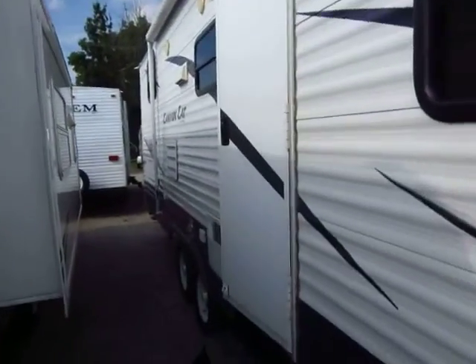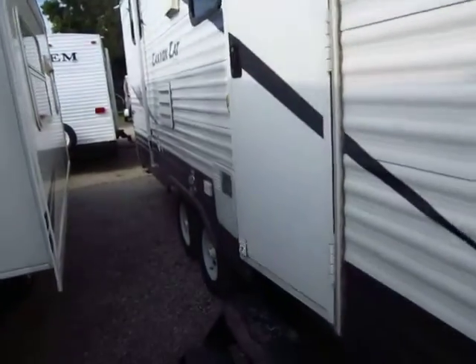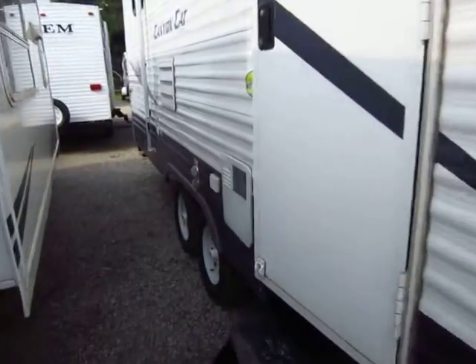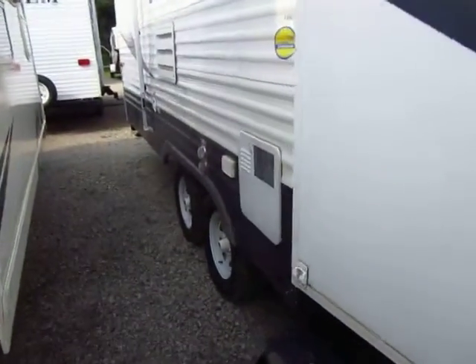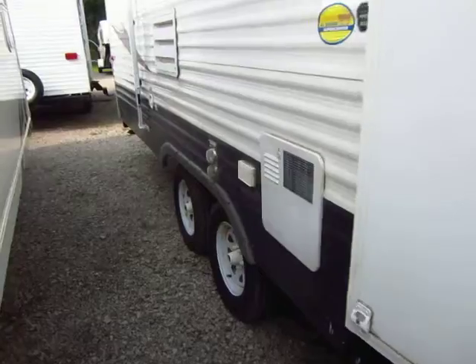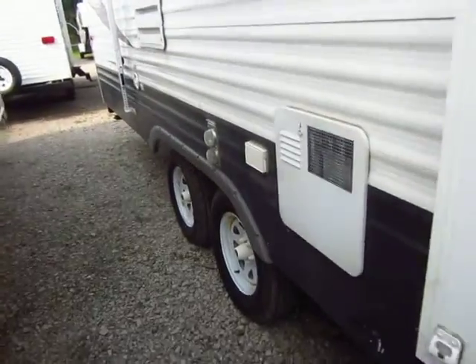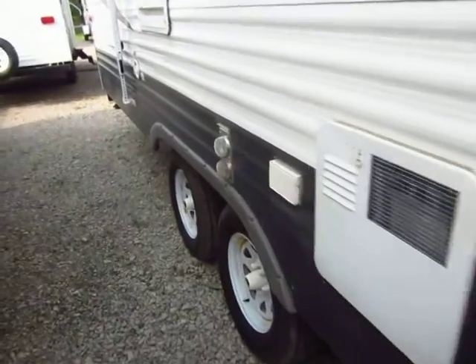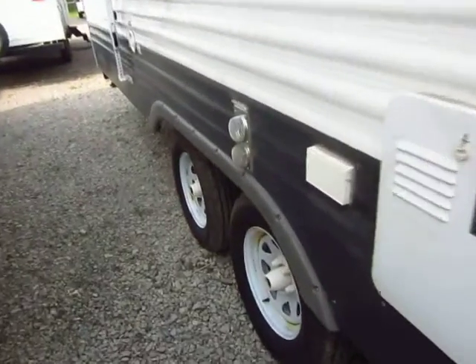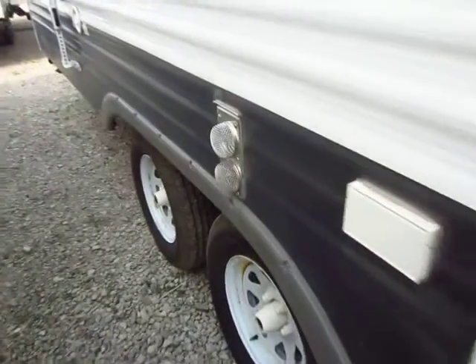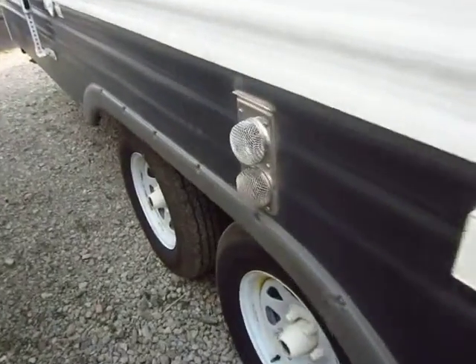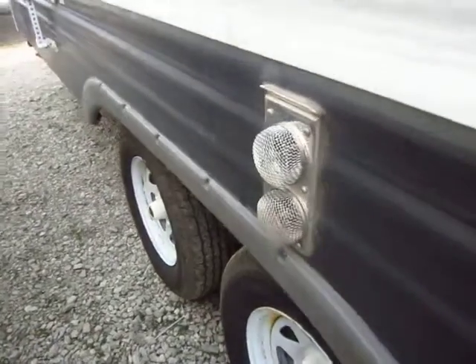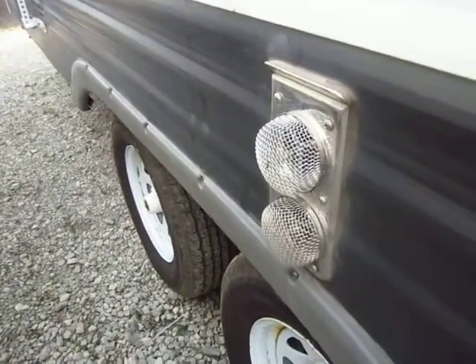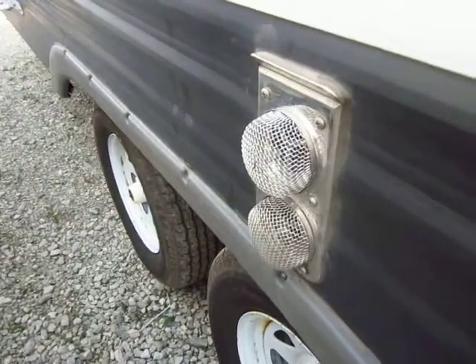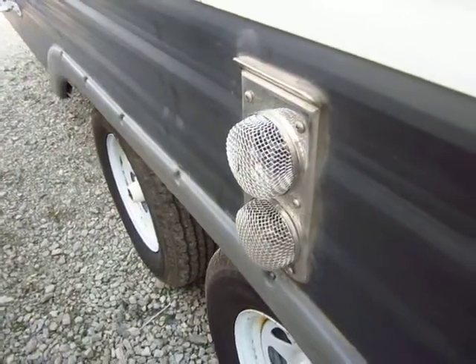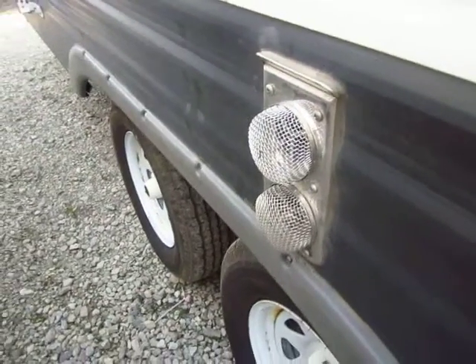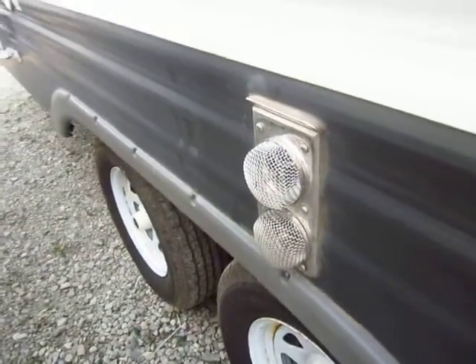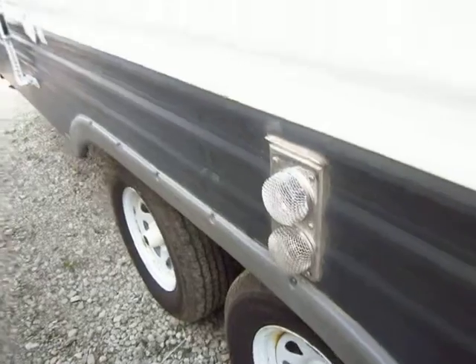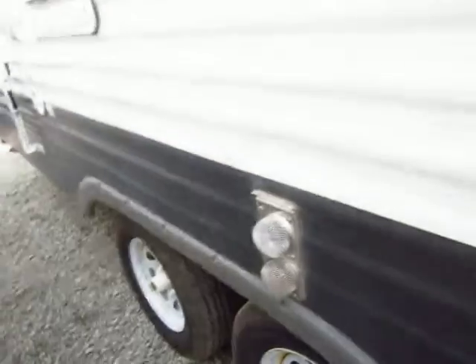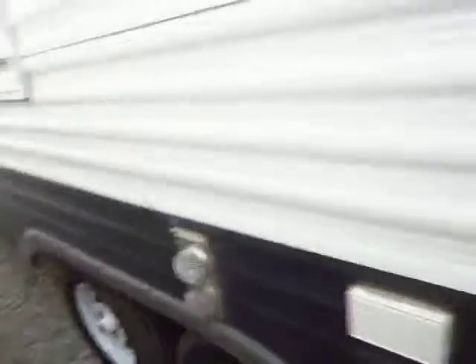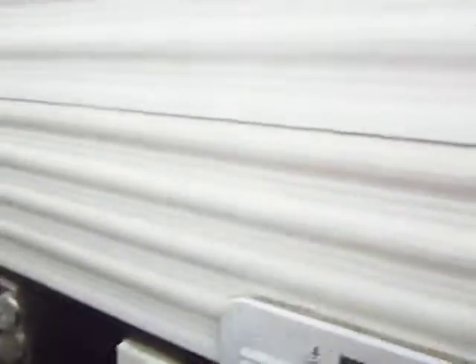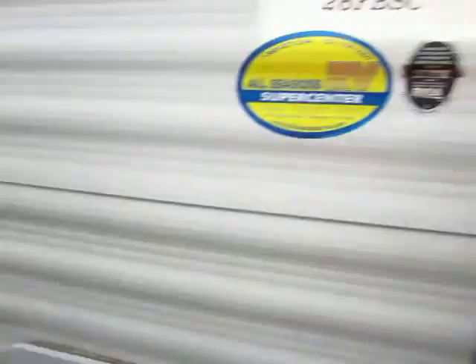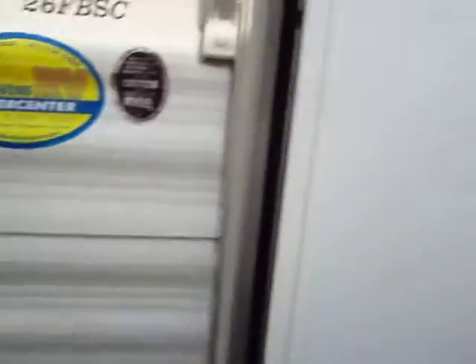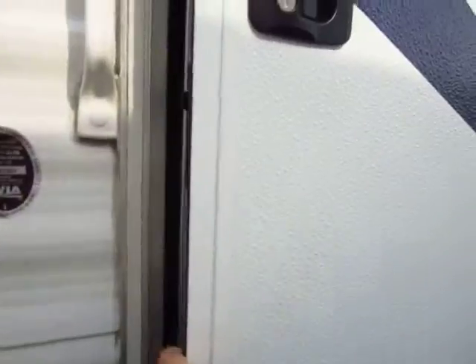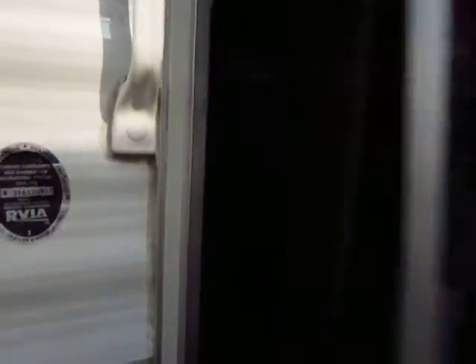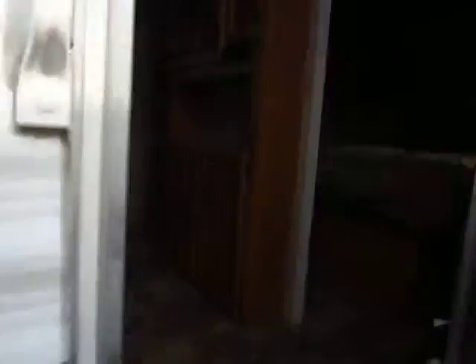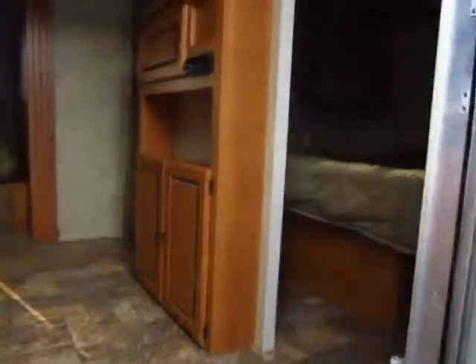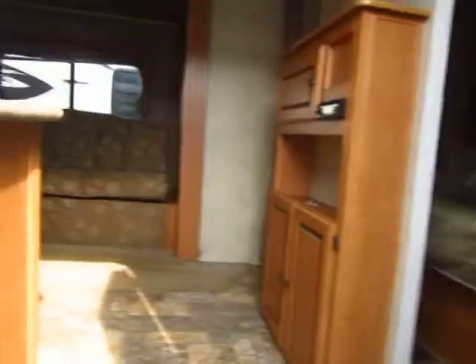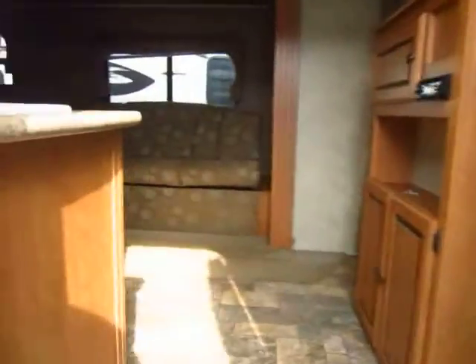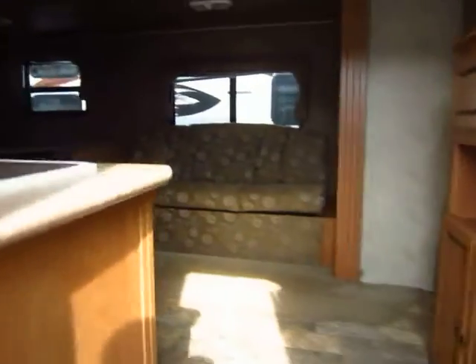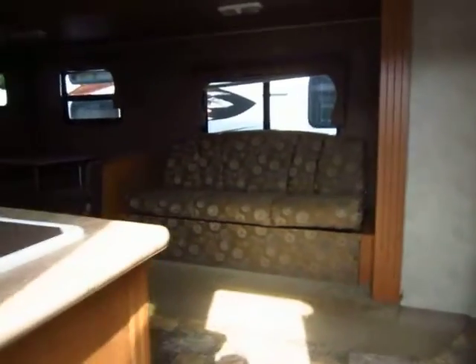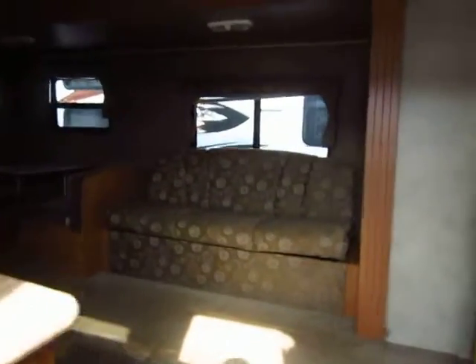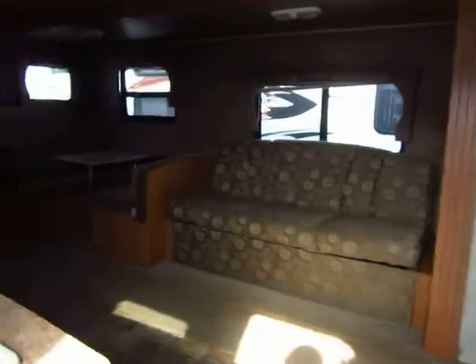Other little things I enjoy seeing are furnace cover screens right here. They help keep critters from crawling in there and causing service failures or, if it gets really bad, potentially a fire hazard.